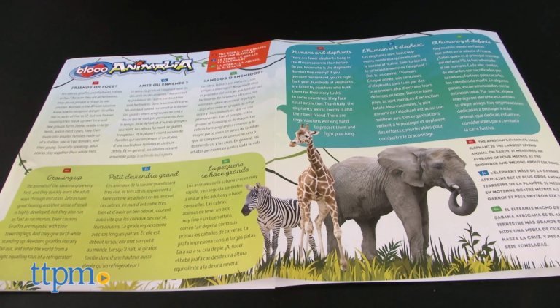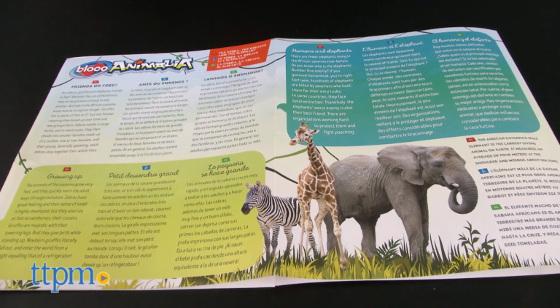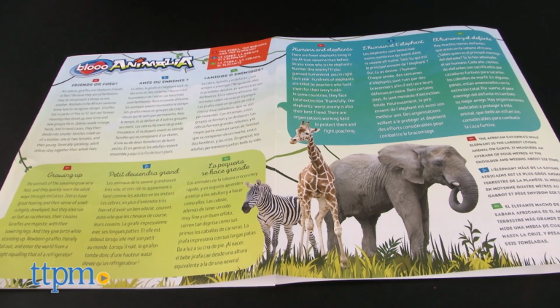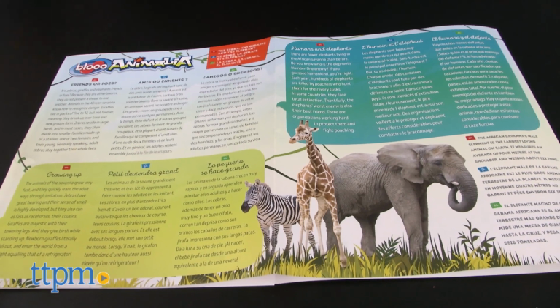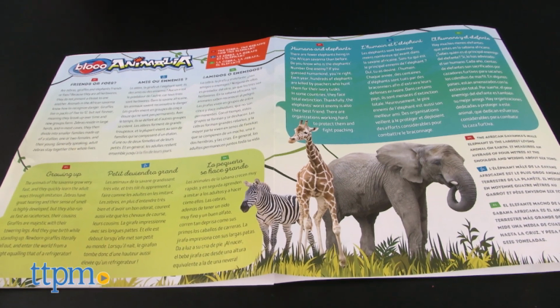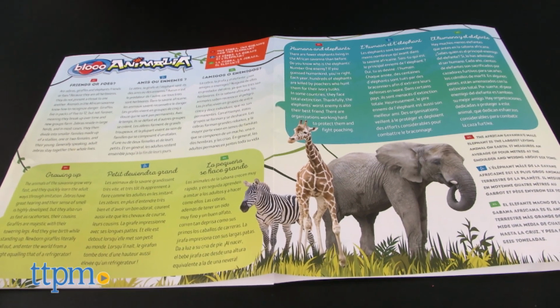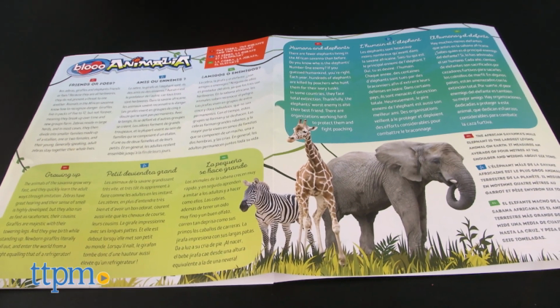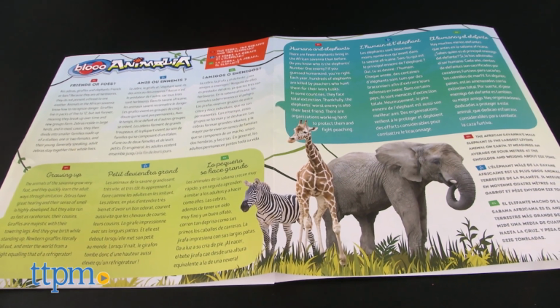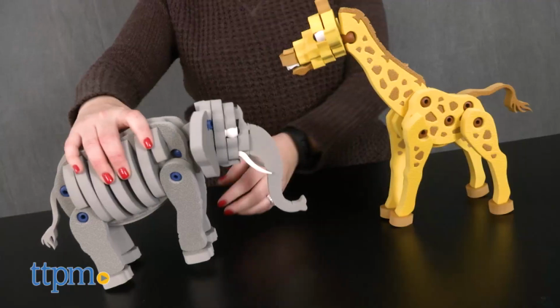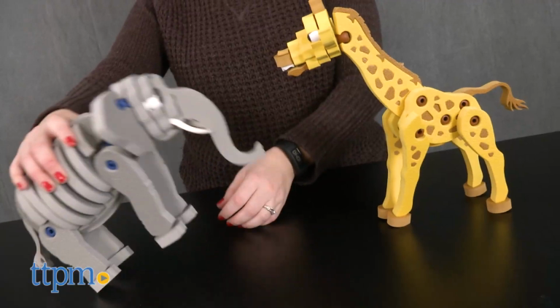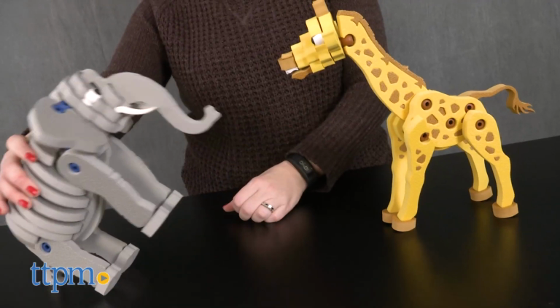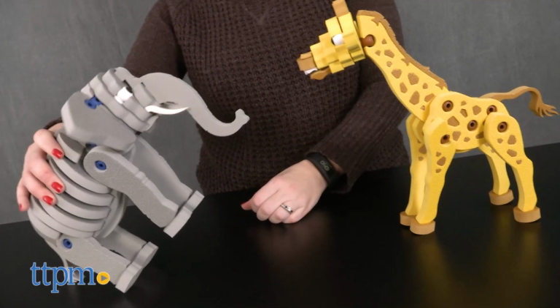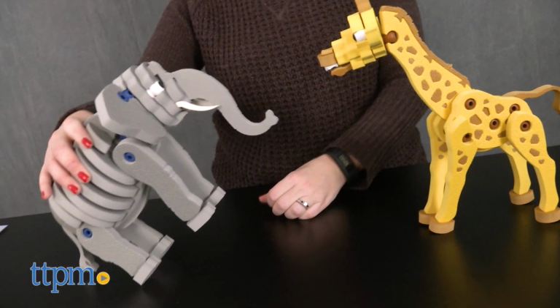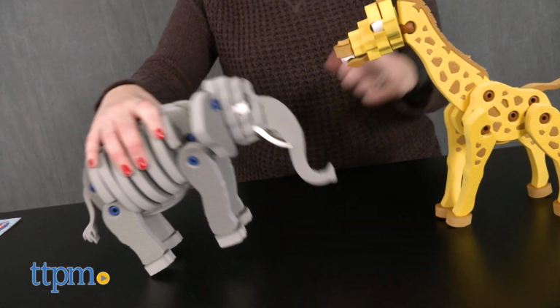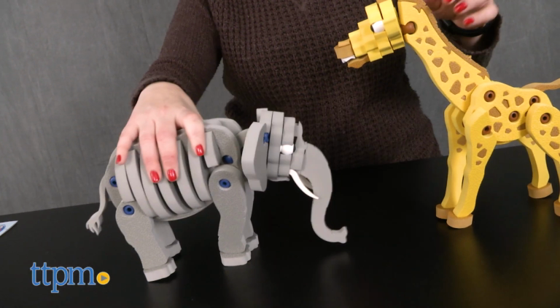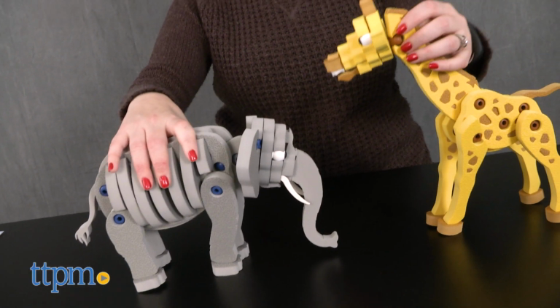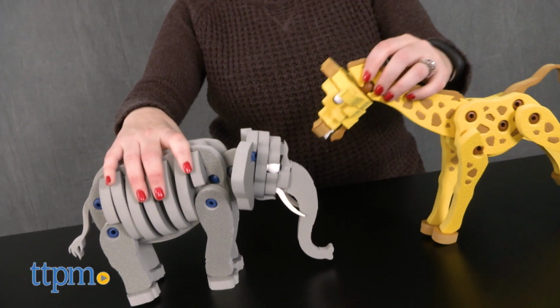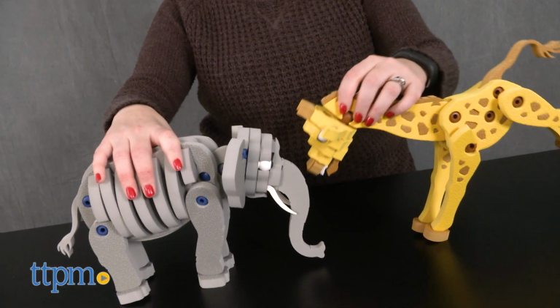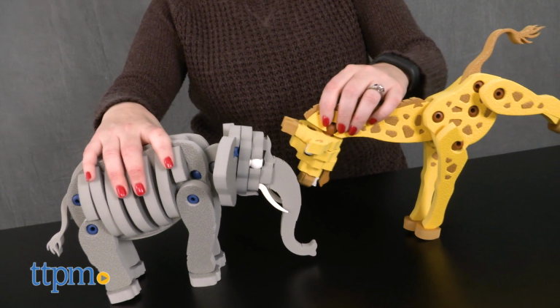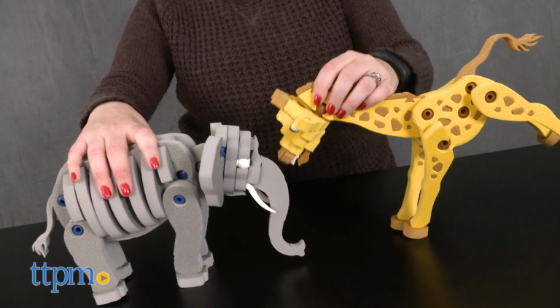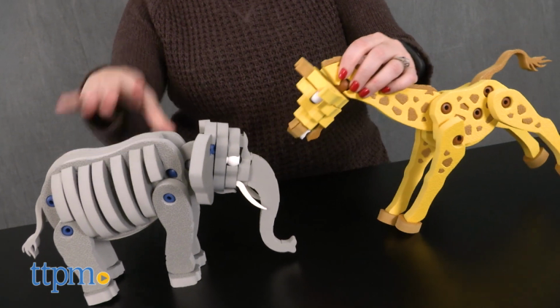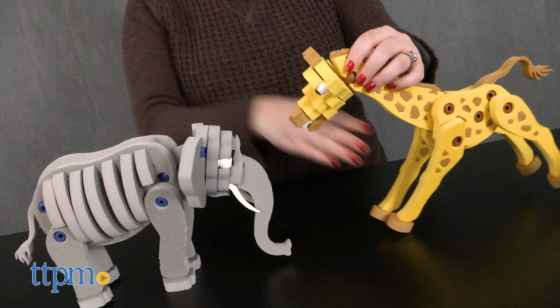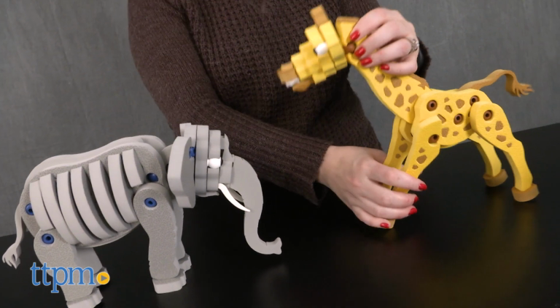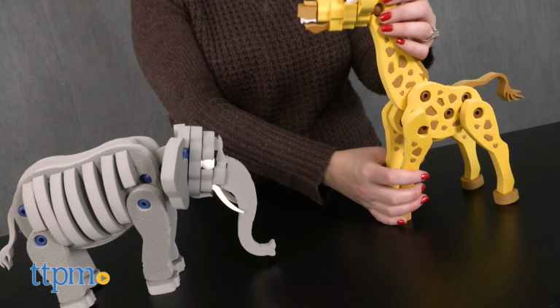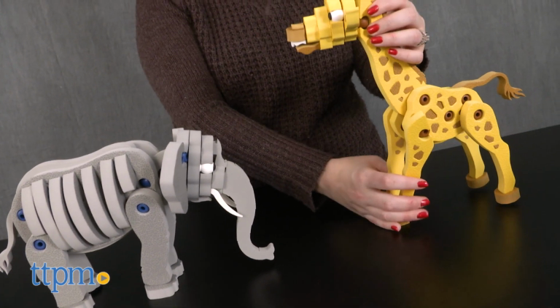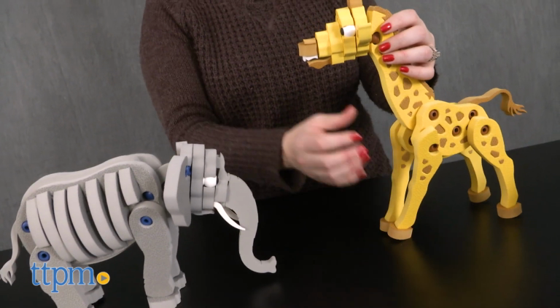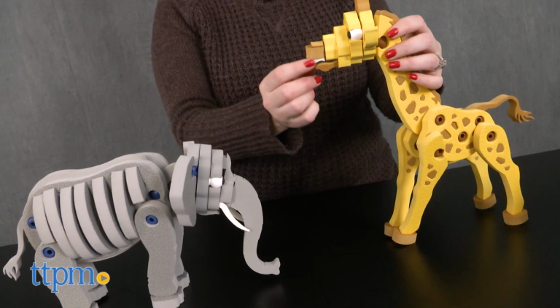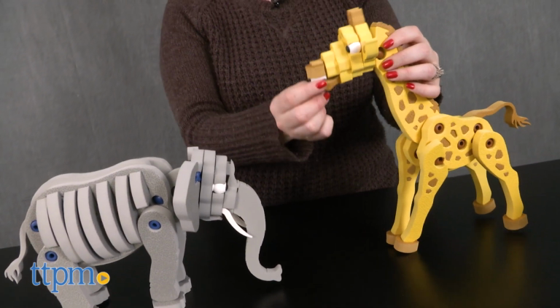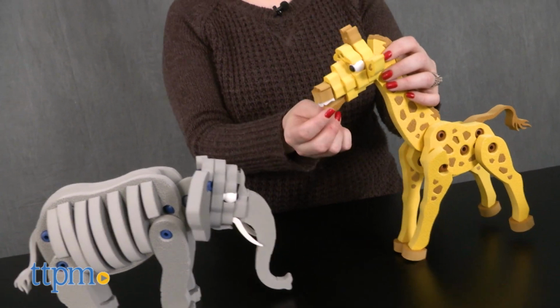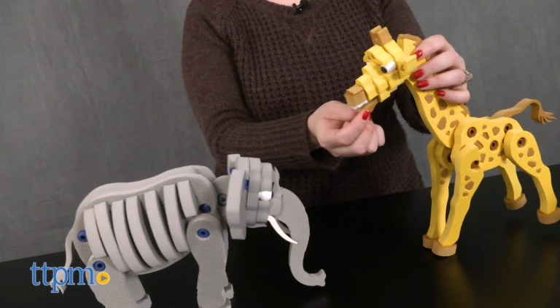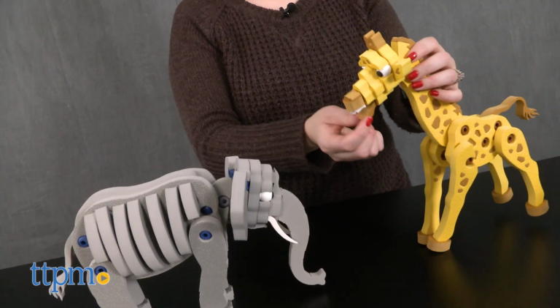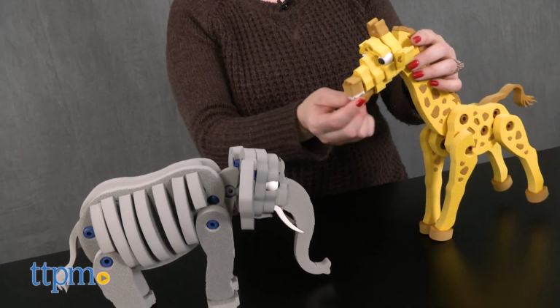Each animal took us 15 minutes to construct, and the instructions were easy to follow. Kids ages 5 to 10 are really going to like building with the soft foam pieces in the set.